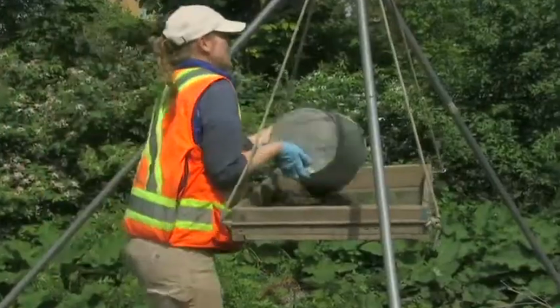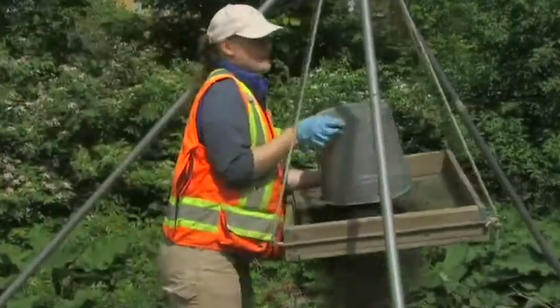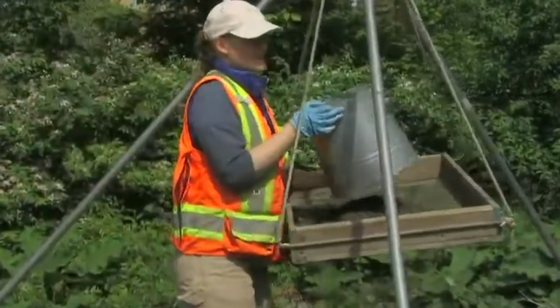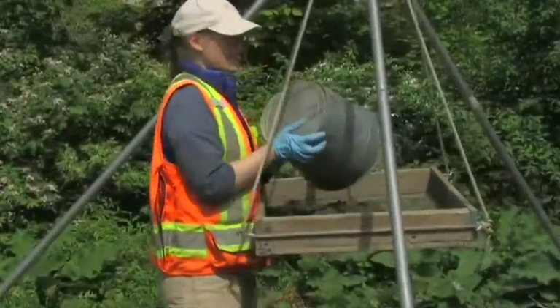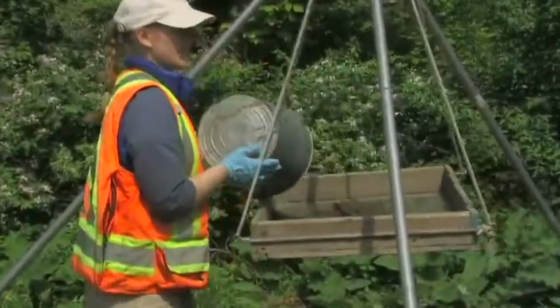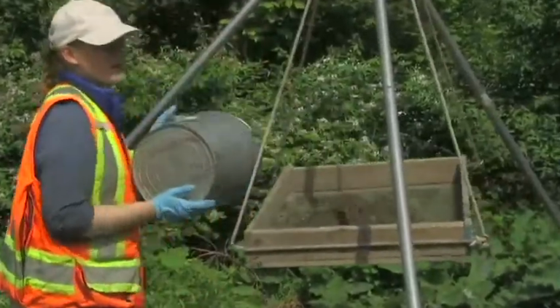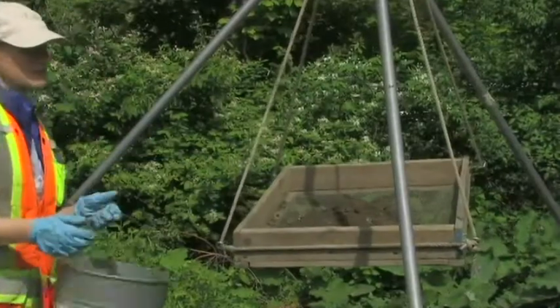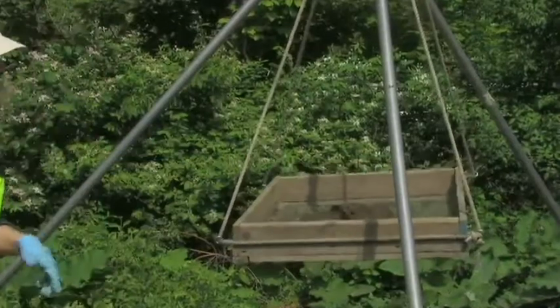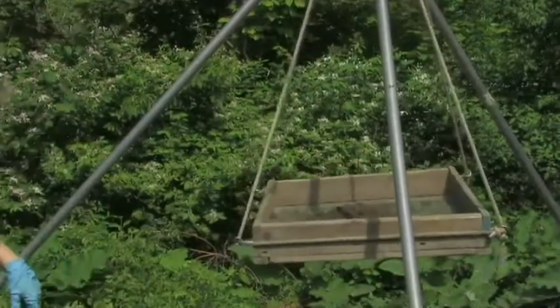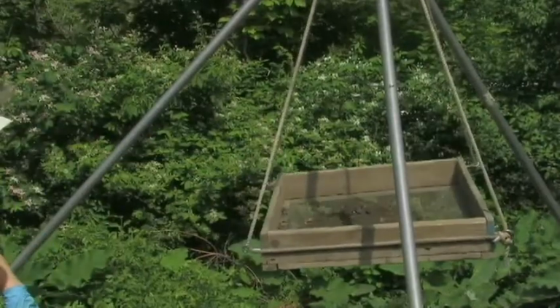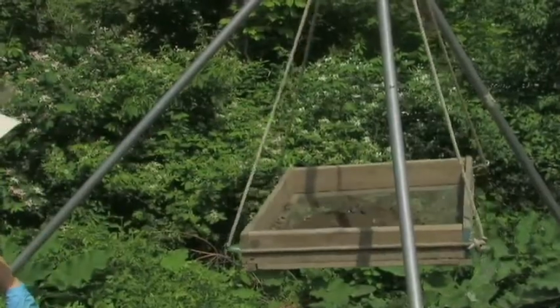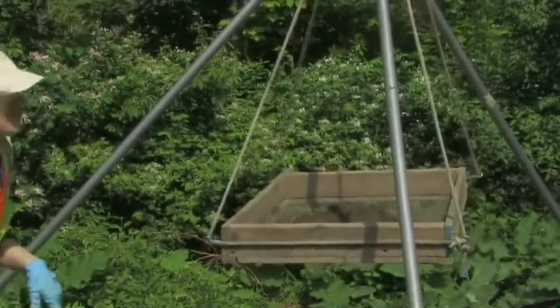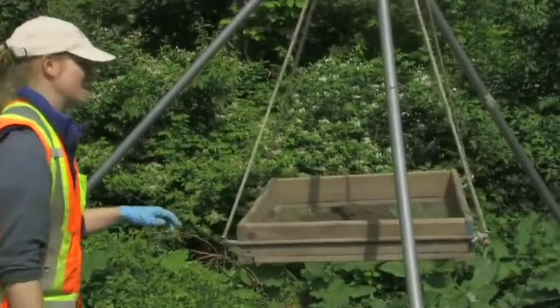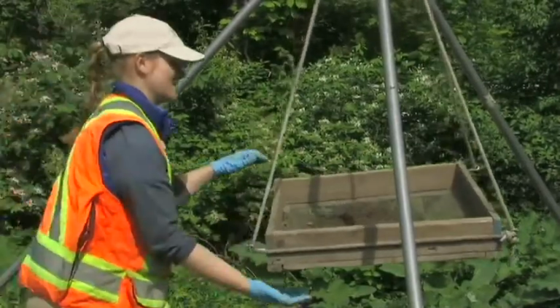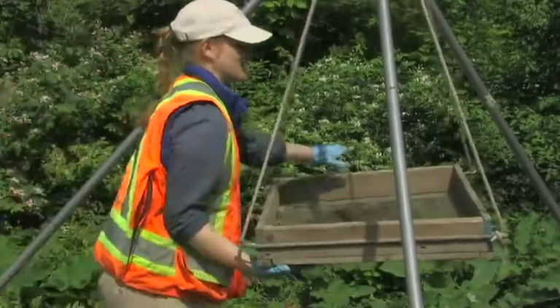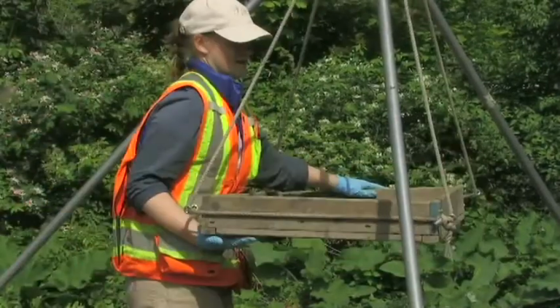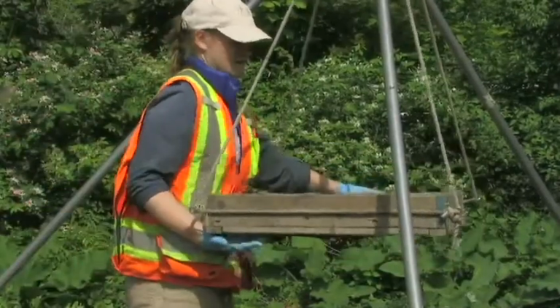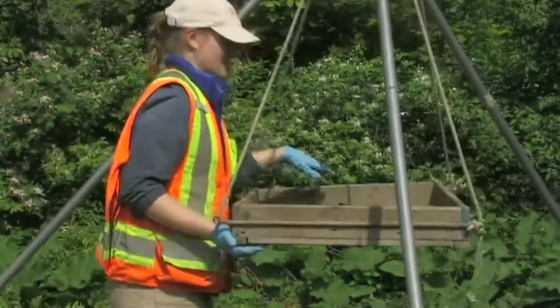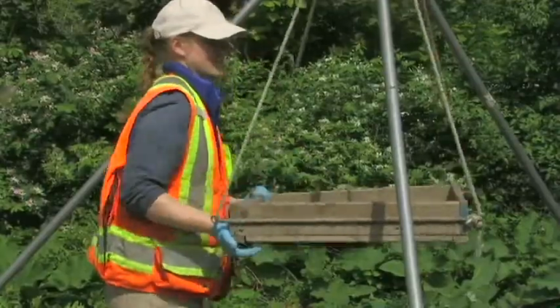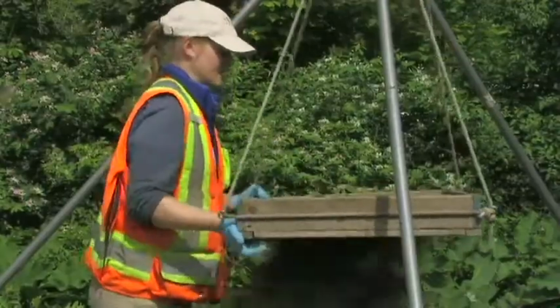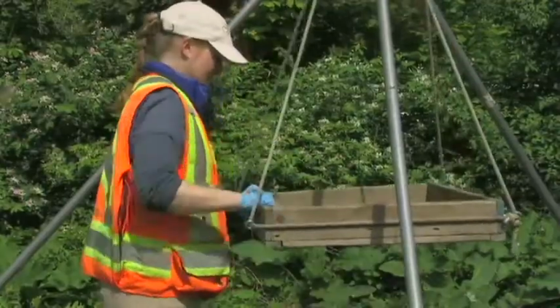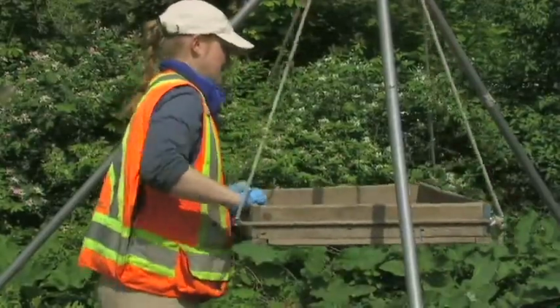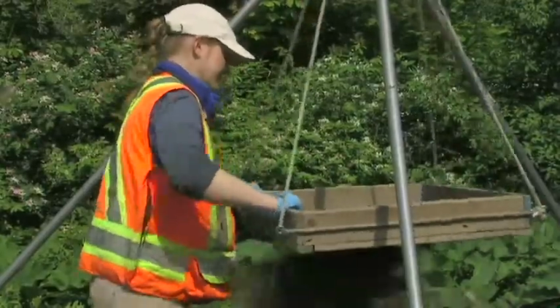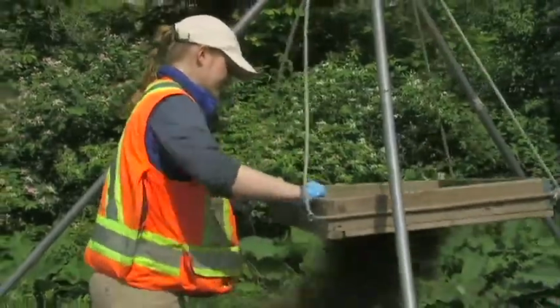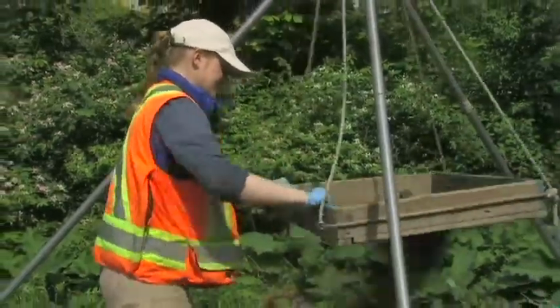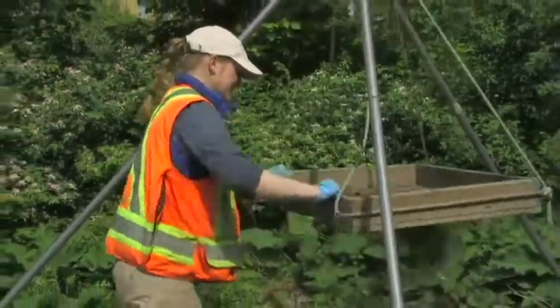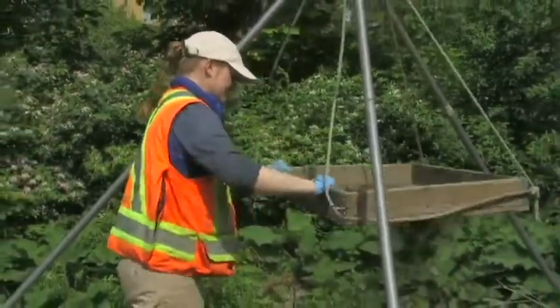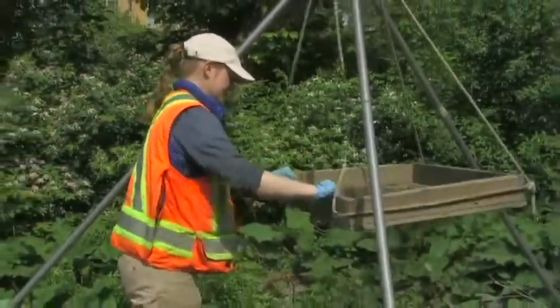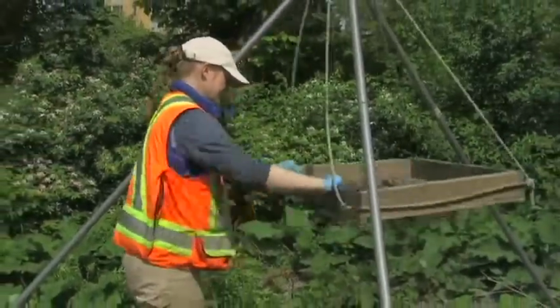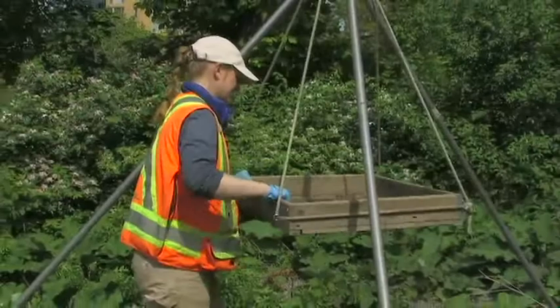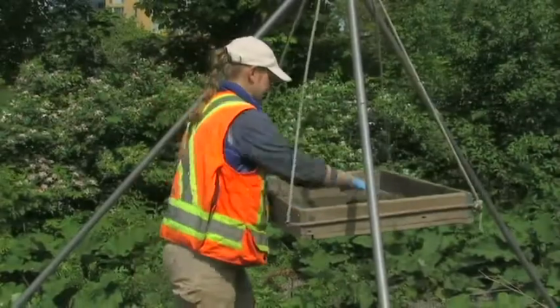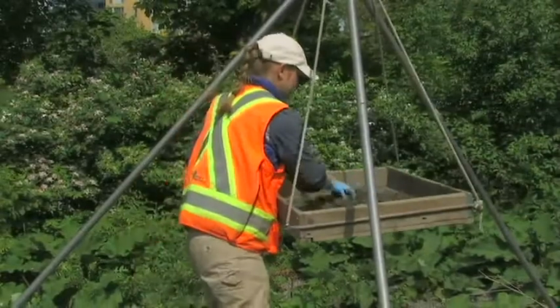With the excavation, all of the artifacts go back to our lab at Boulder Associates where they'll be washed, inventoried, and catalogued, and then we'll be writing a report for the site. The report will be submitted to the Ministry of Tourism, Culture, and Sport.